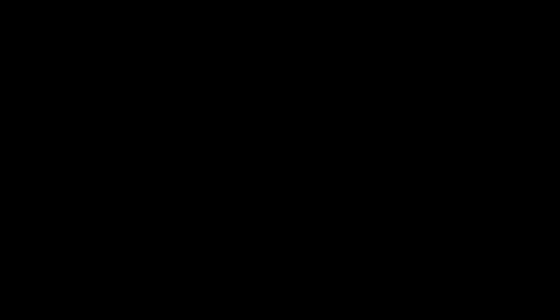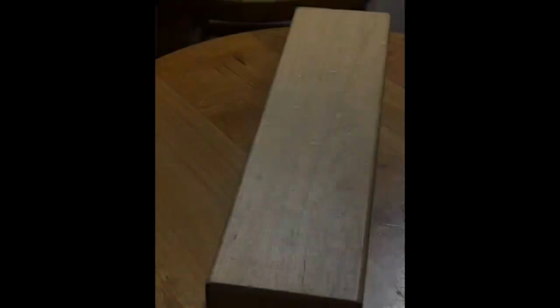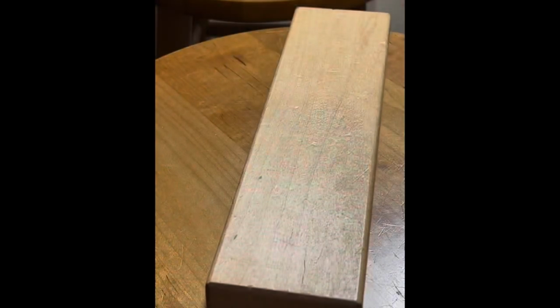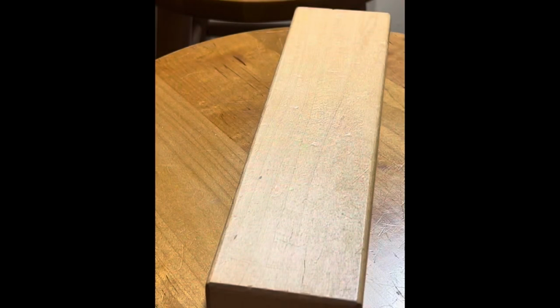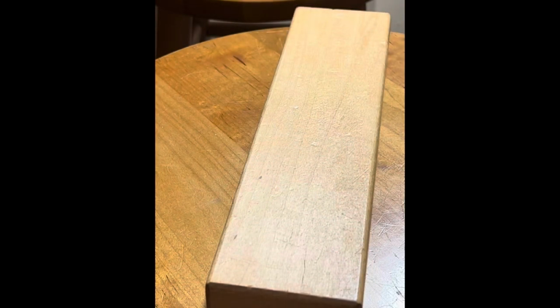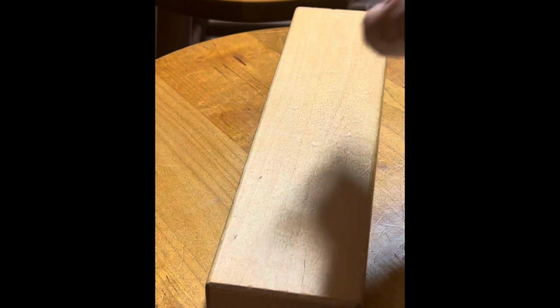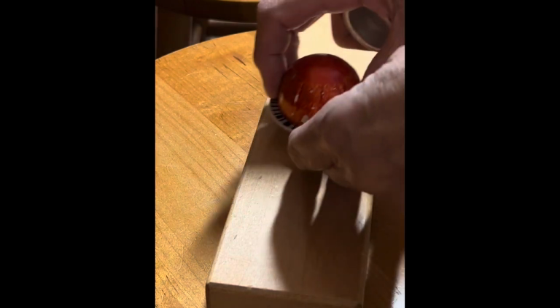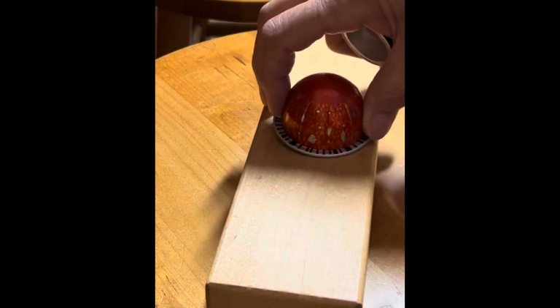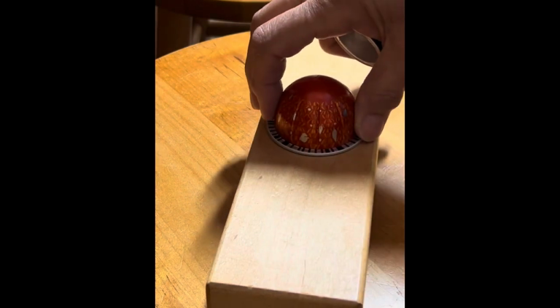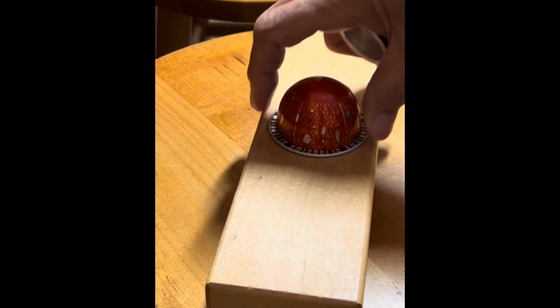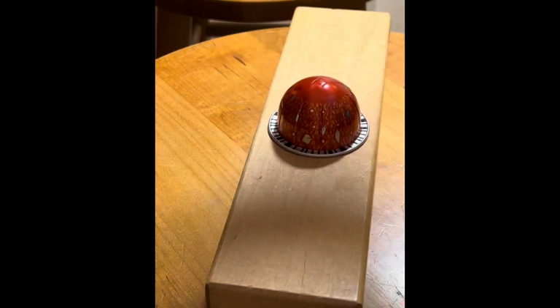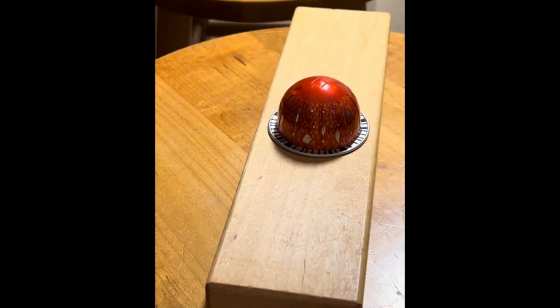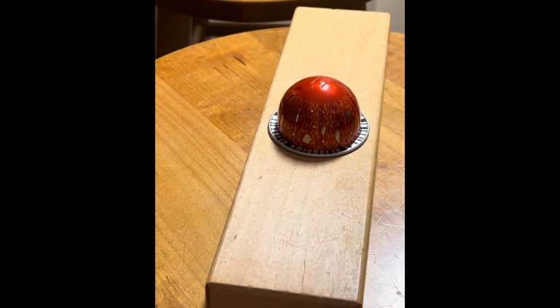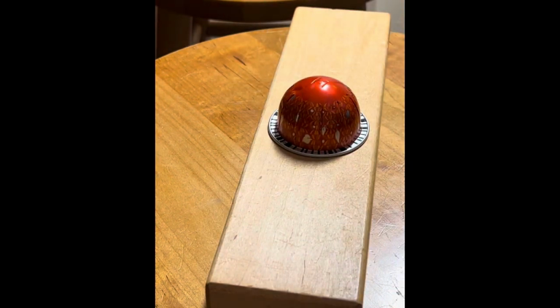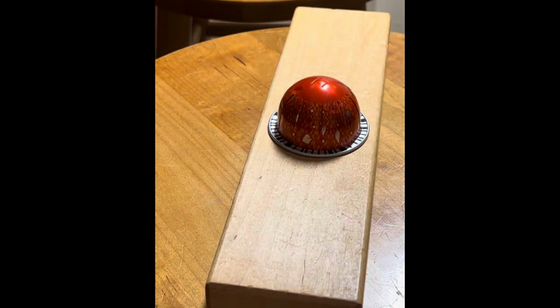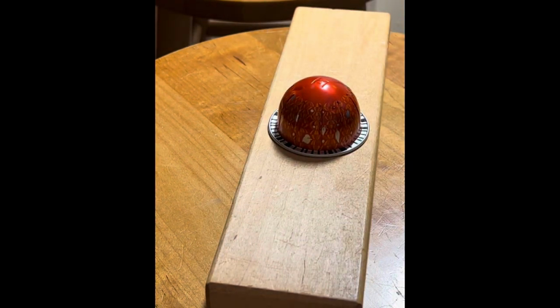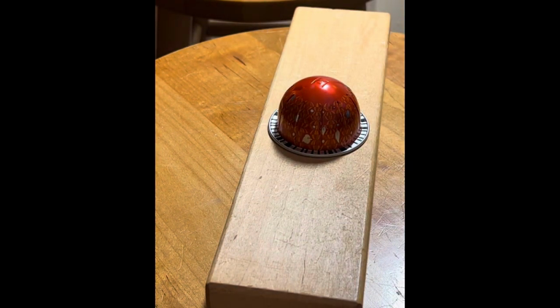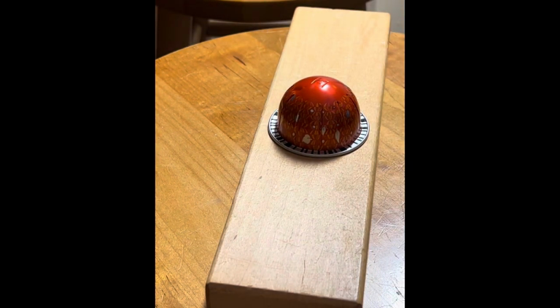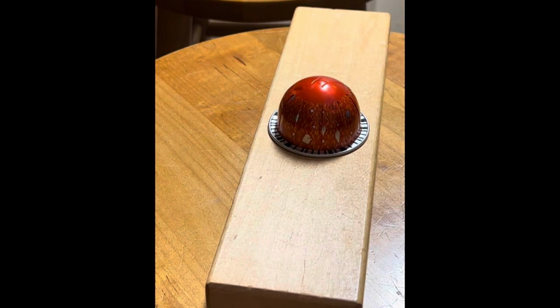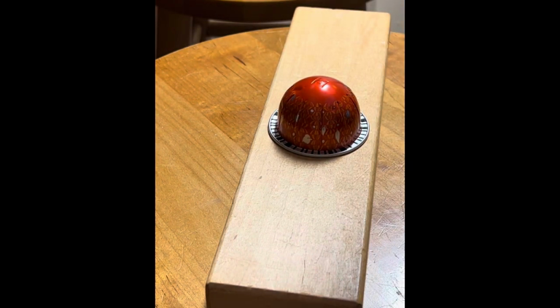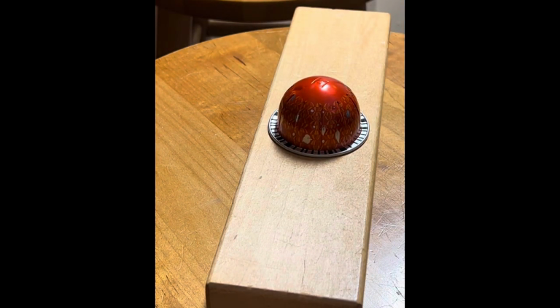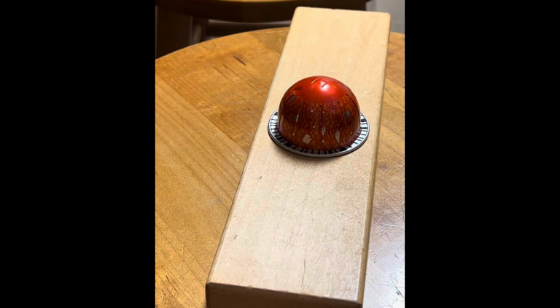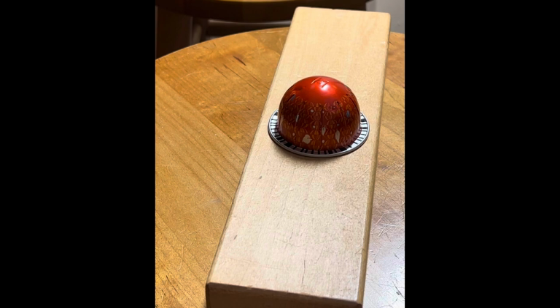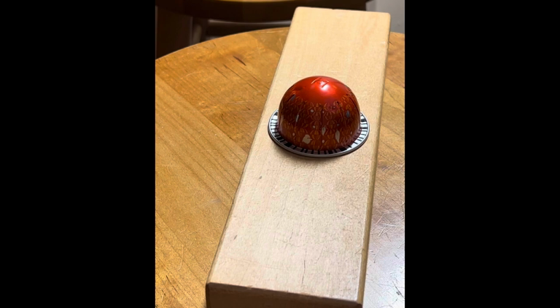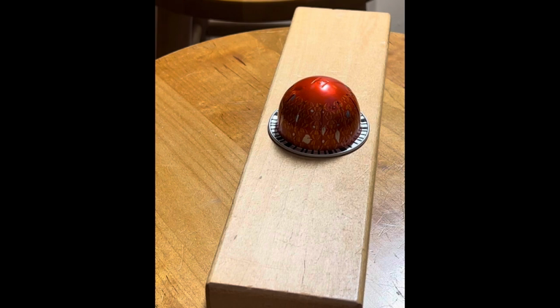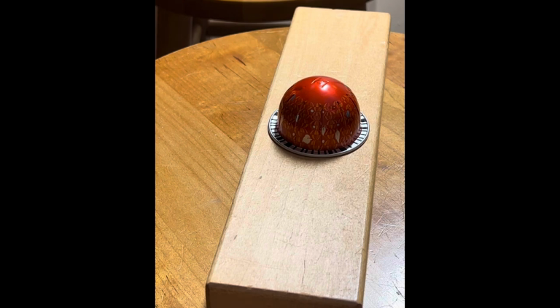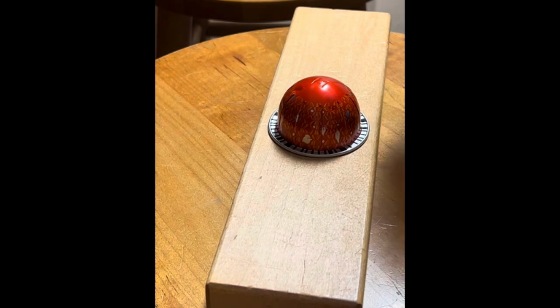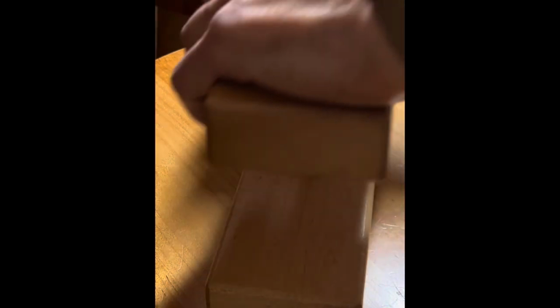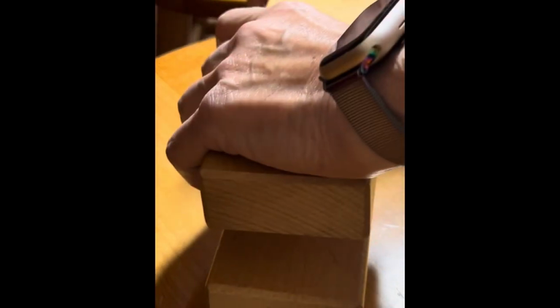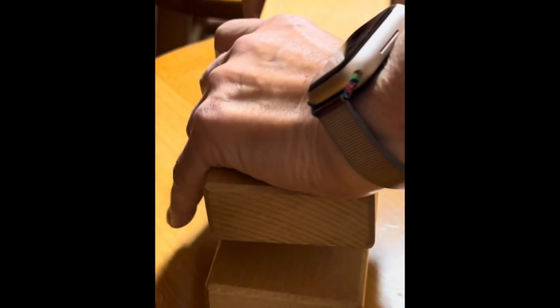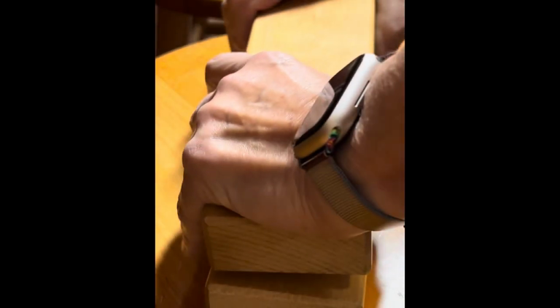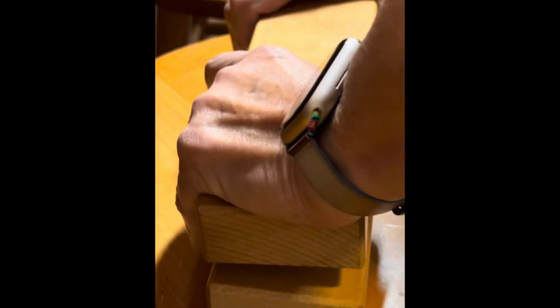Now you're ready to use your capsules in a project, and you may want to use them crushed.